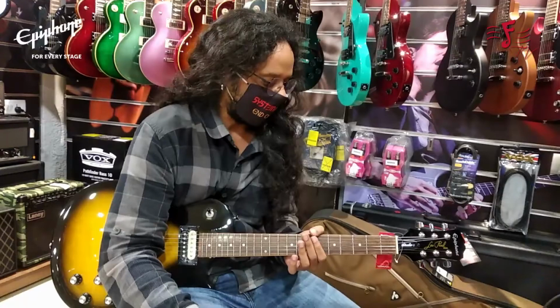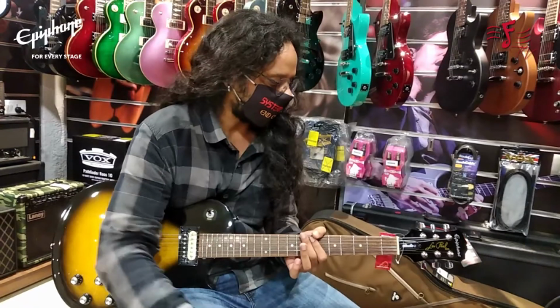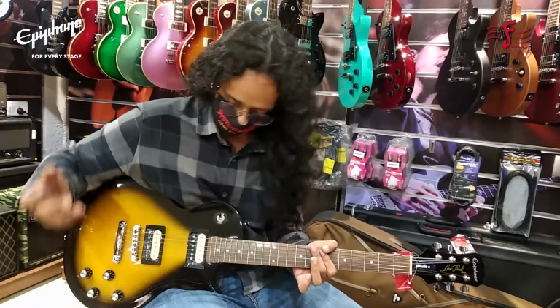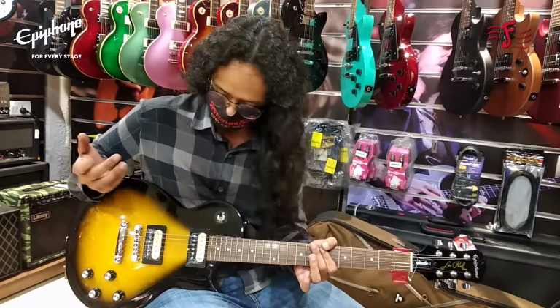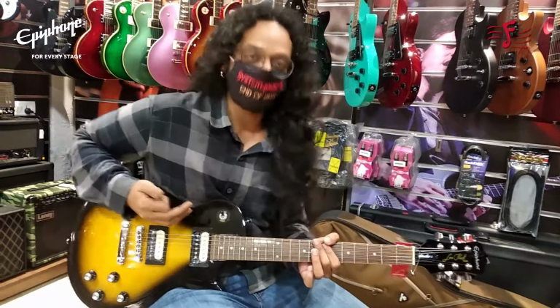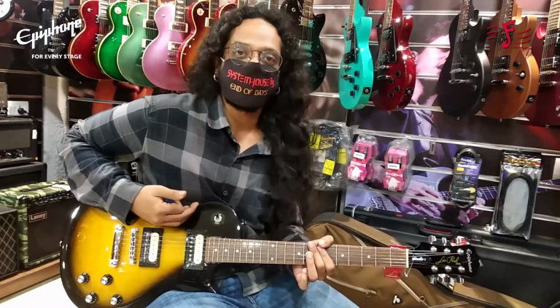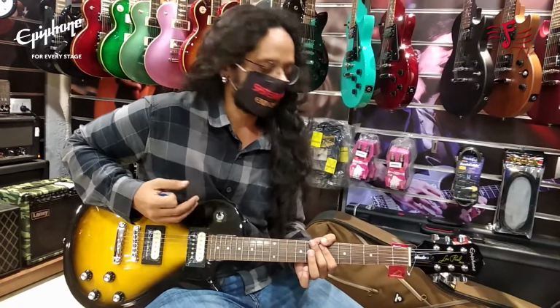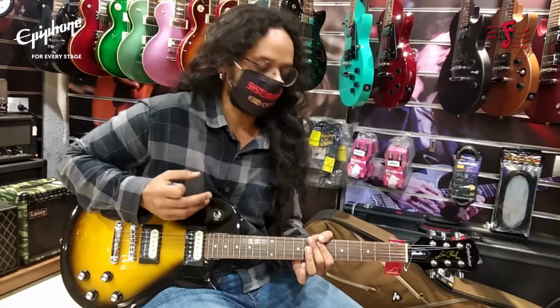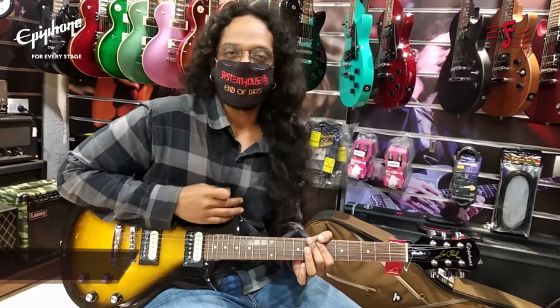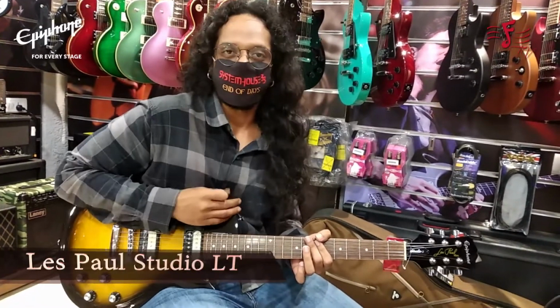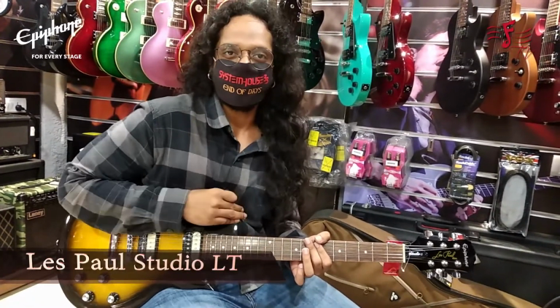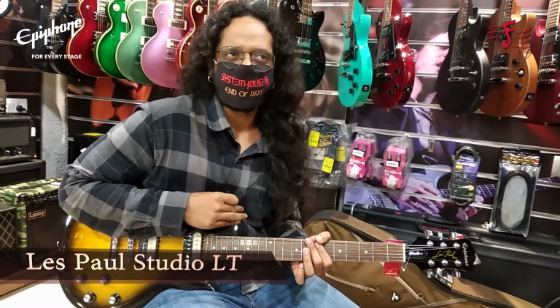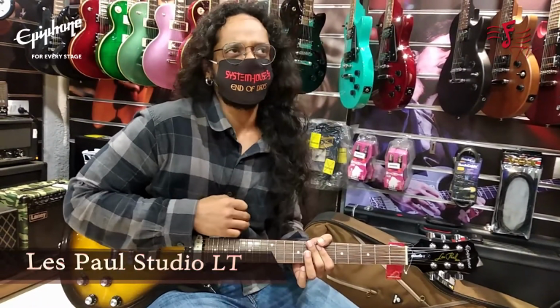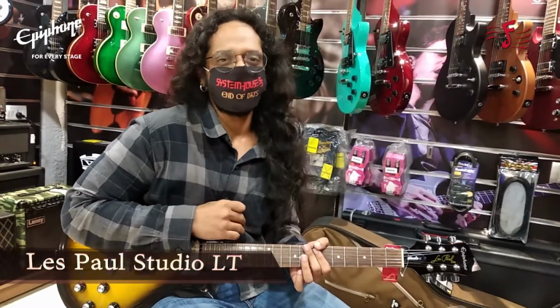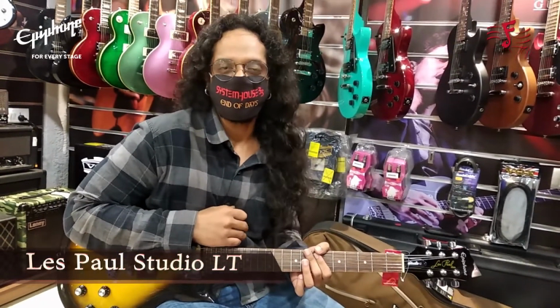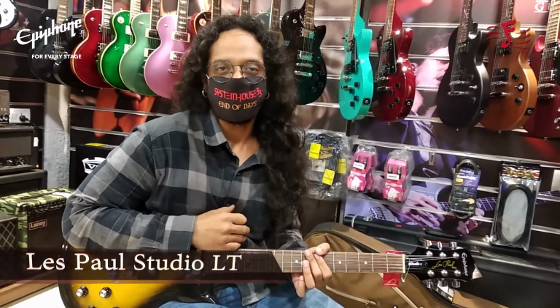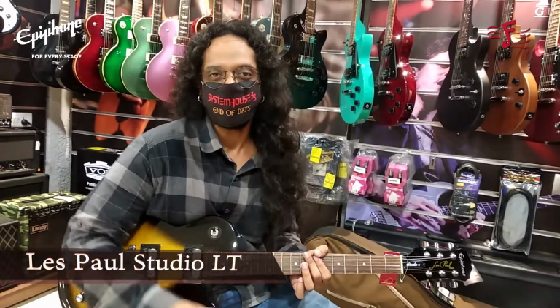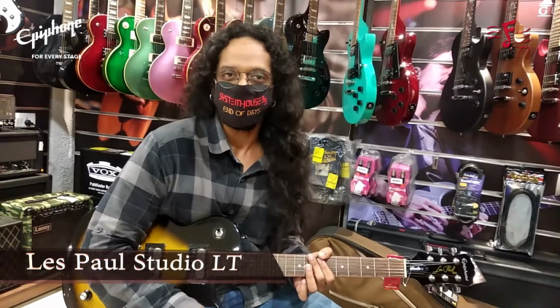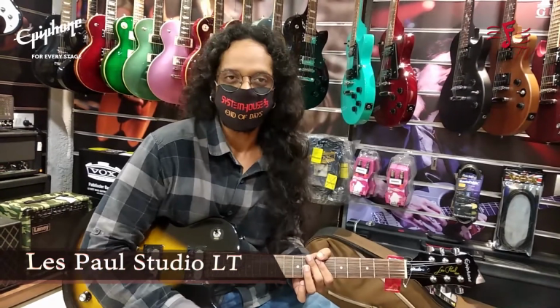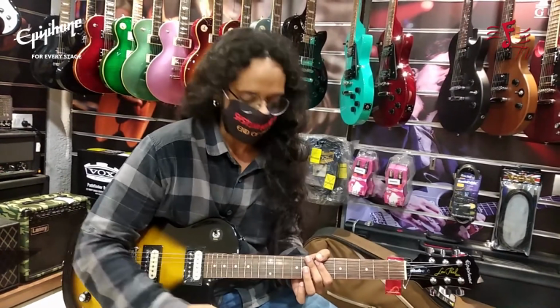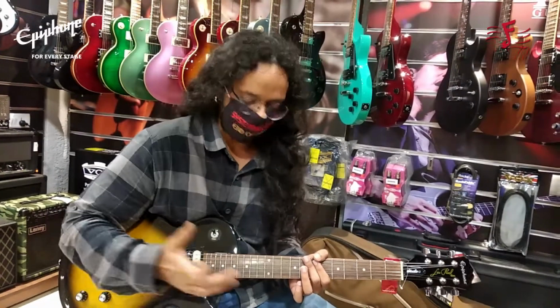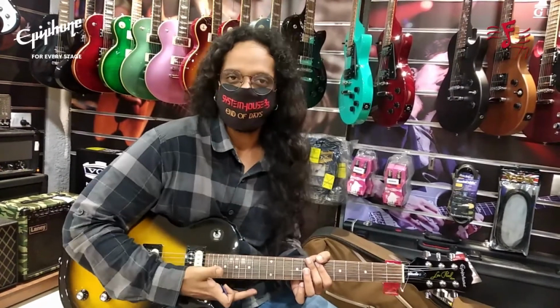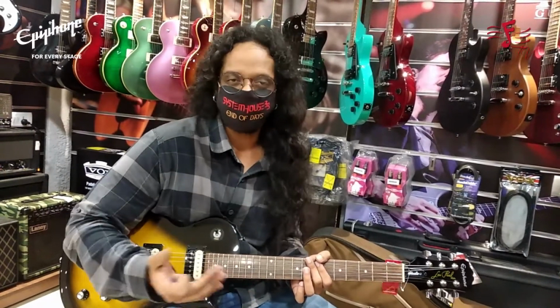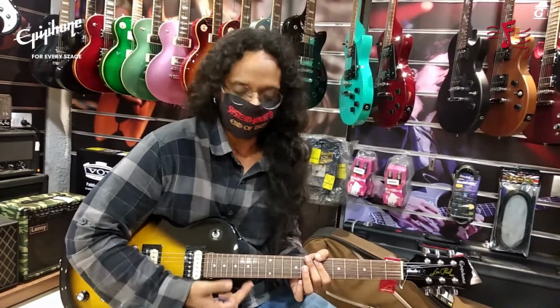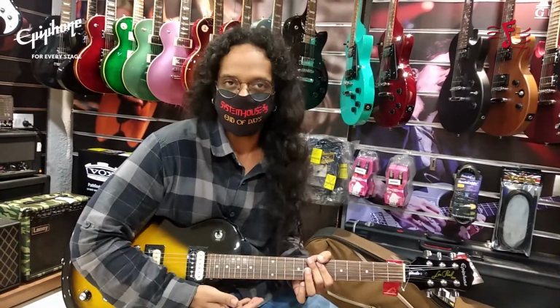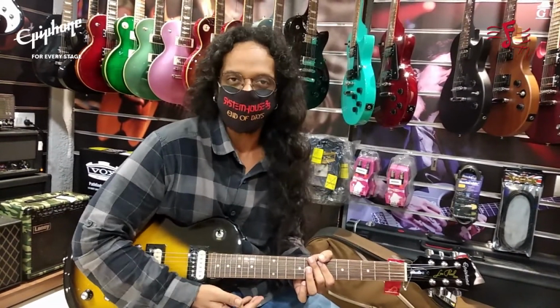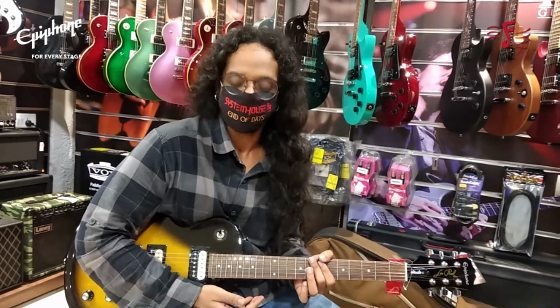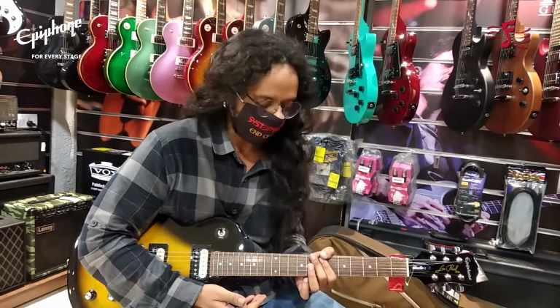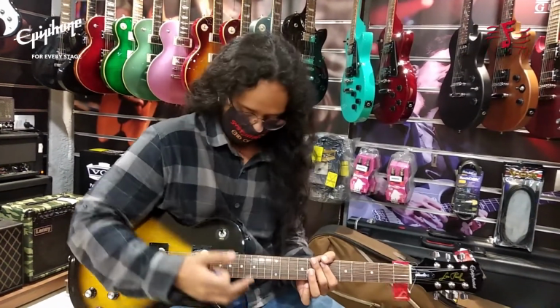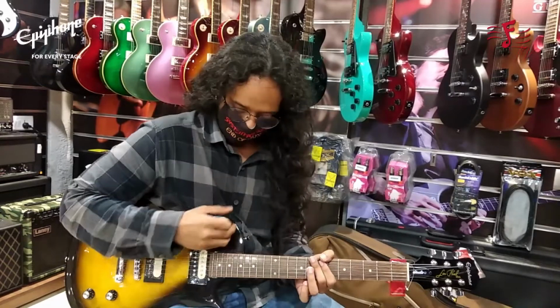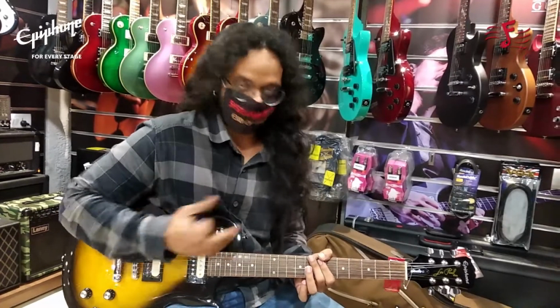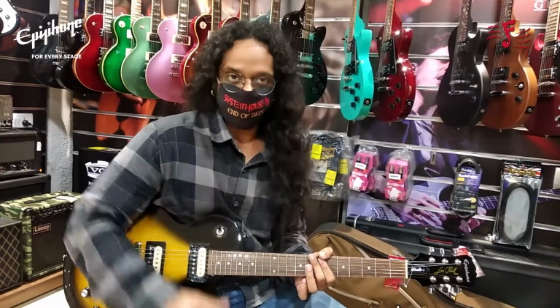Right now I want to show you this amazing guitar, which is the Les Paul Studio LT. If you guys remember, there used to be a guitar called the LP-100 at one point. This is the newest model that has come as a replacement for that, and it's a beautiful guitar.